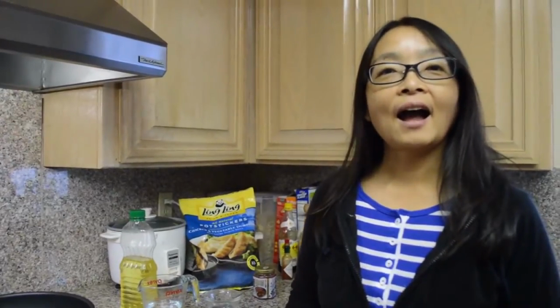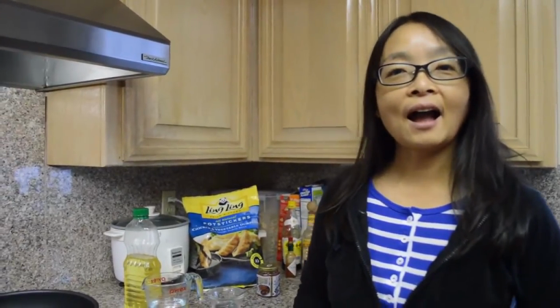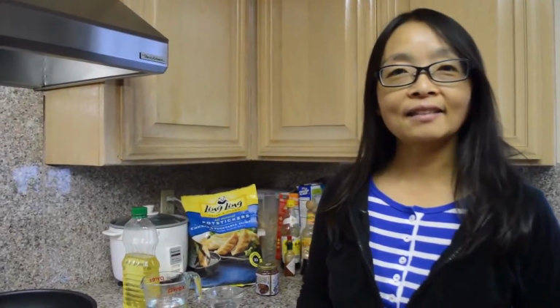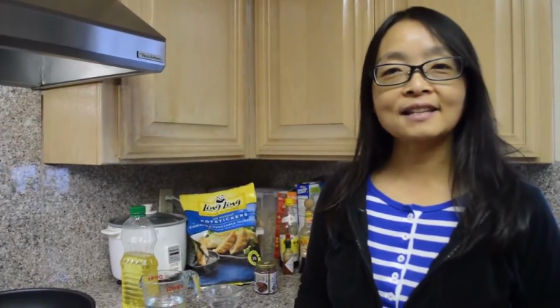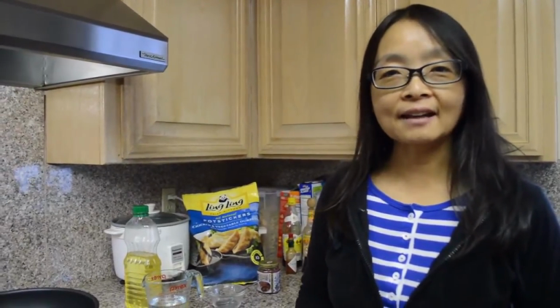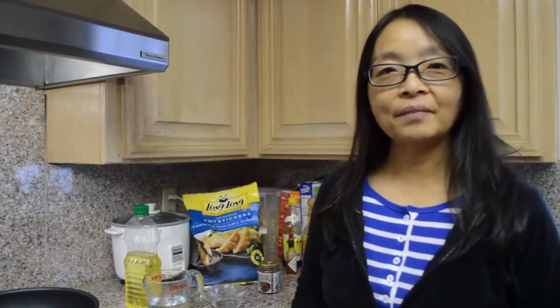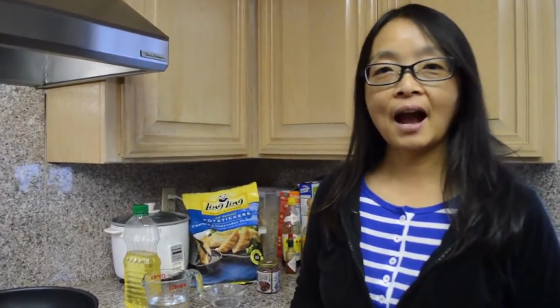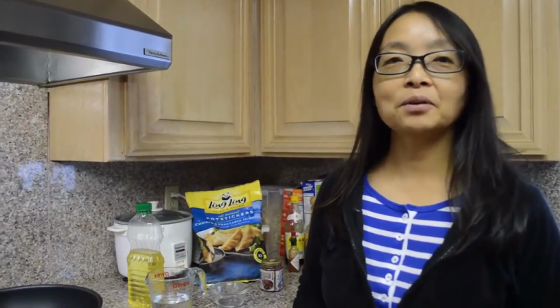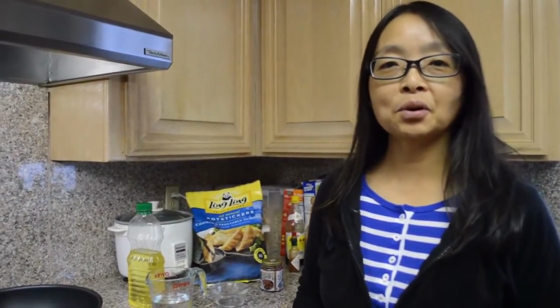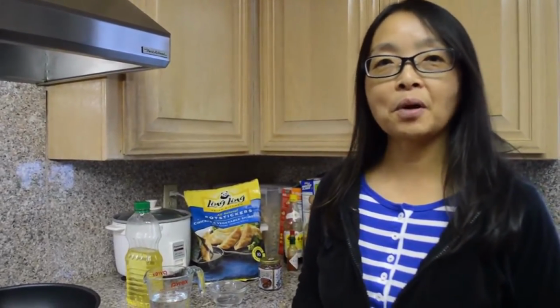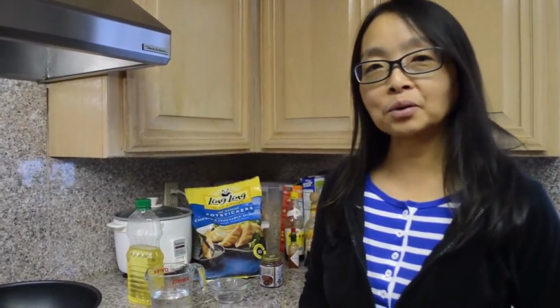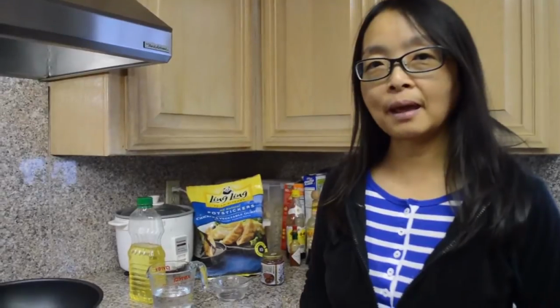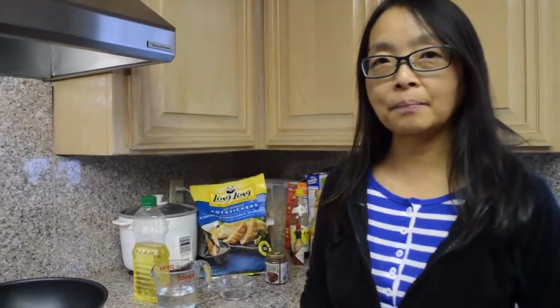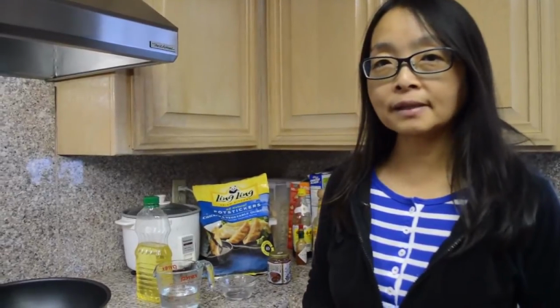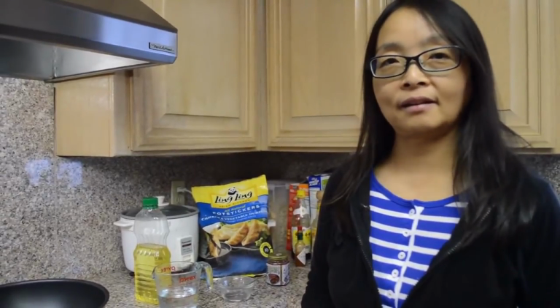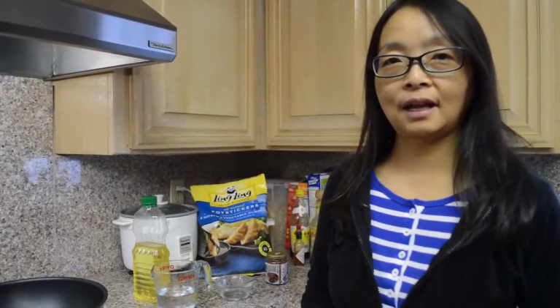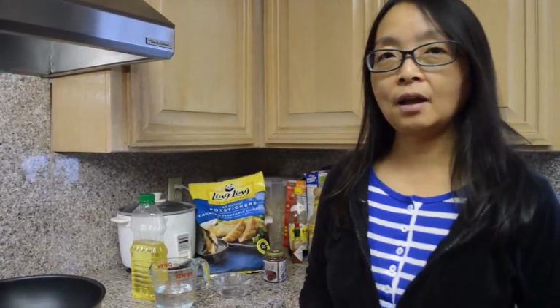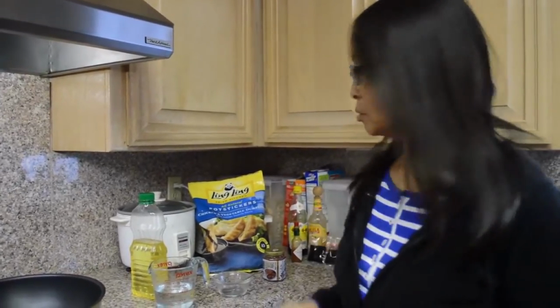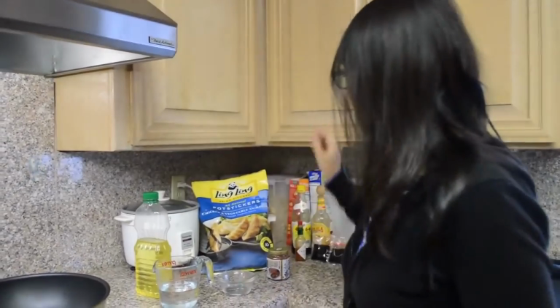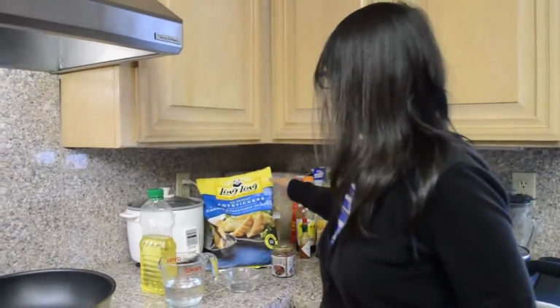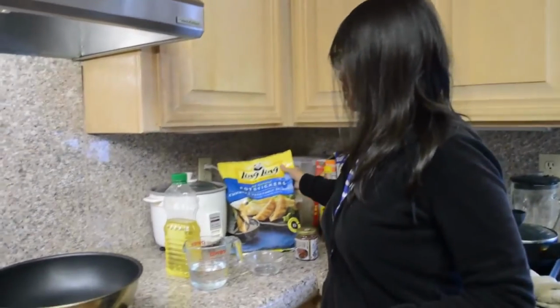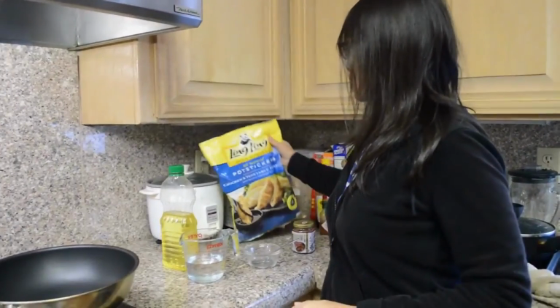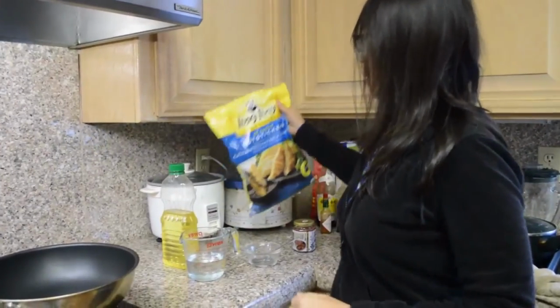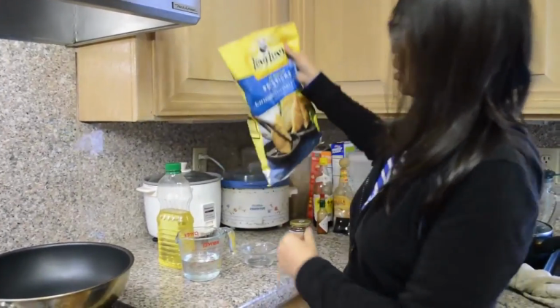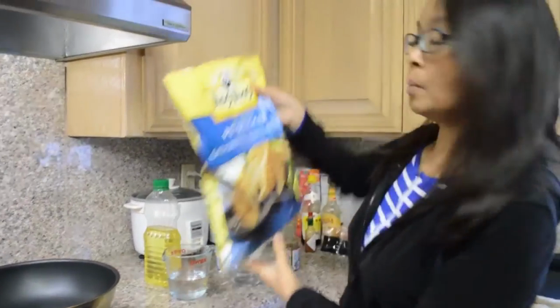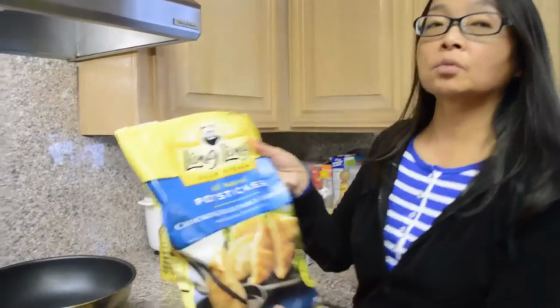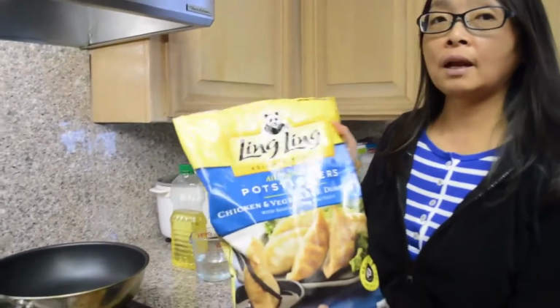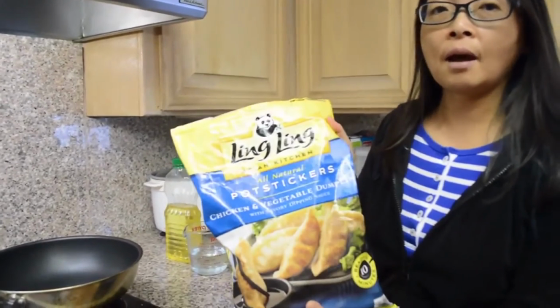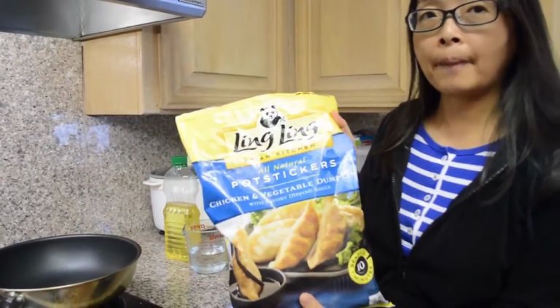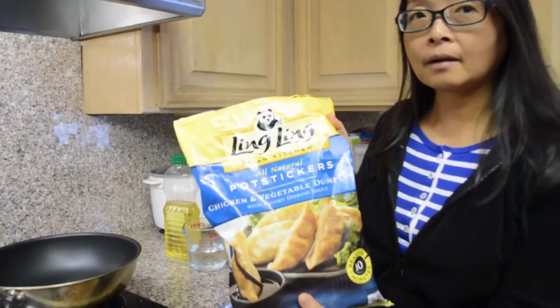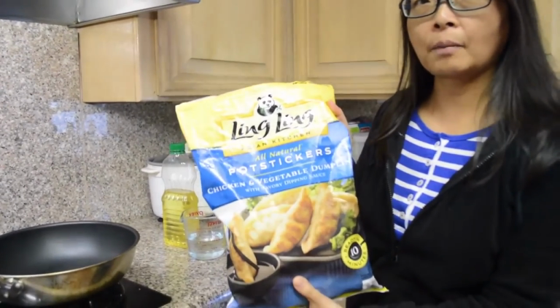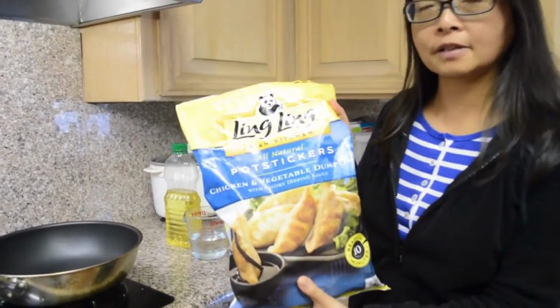Hi, this is Yan. I'm going to show you how to make potstickers today using the almost ready bag from Costco.